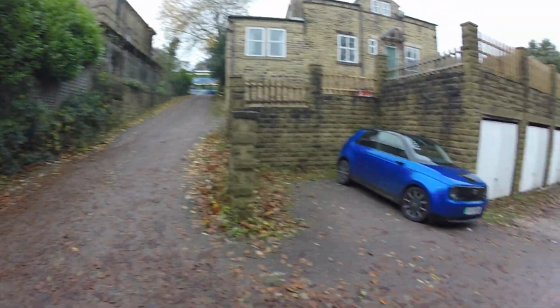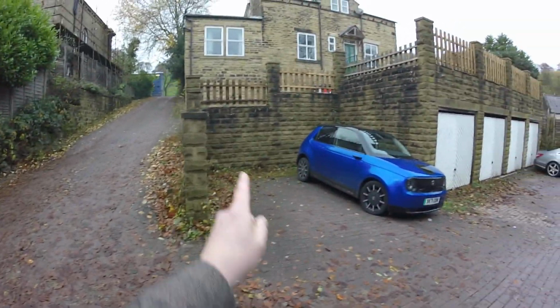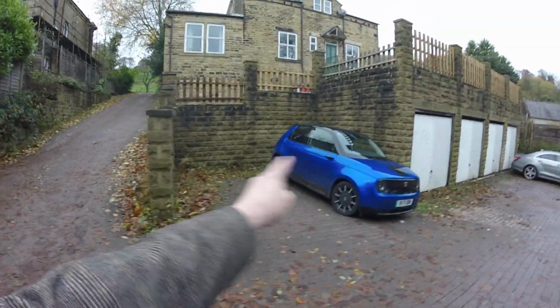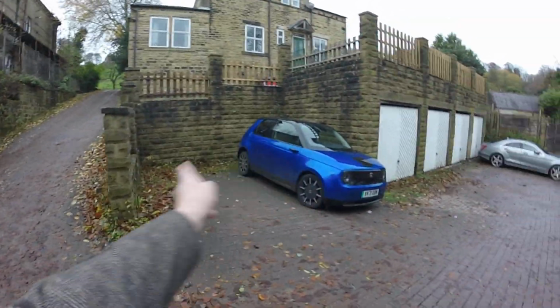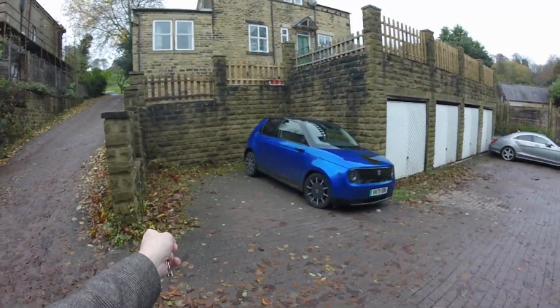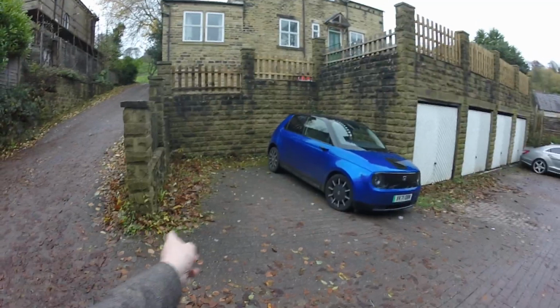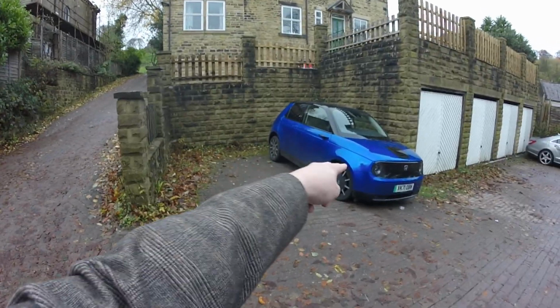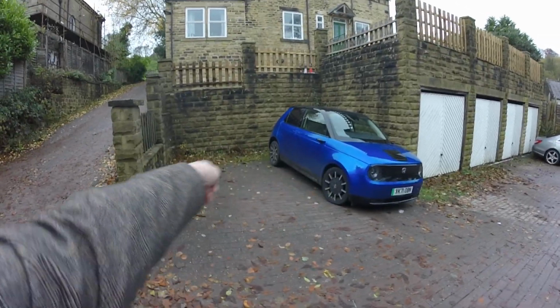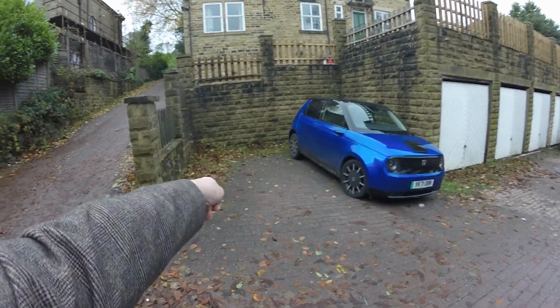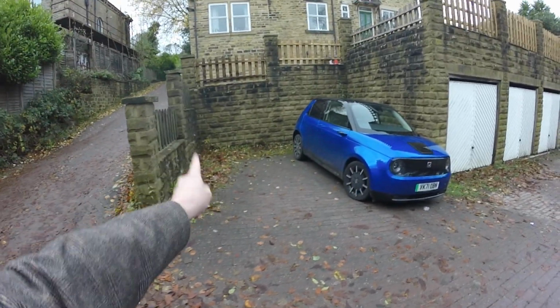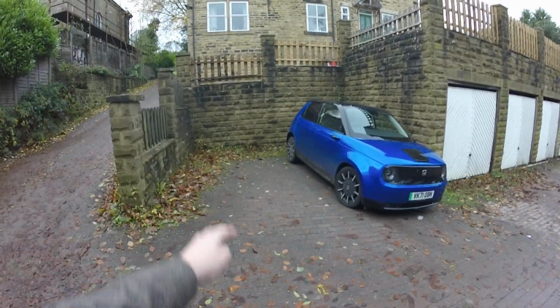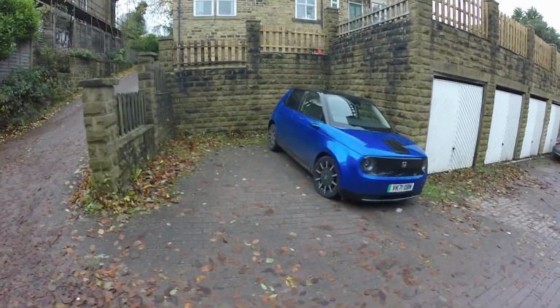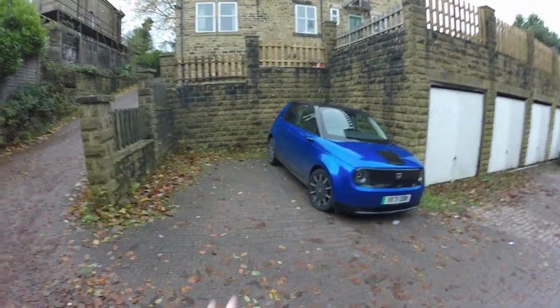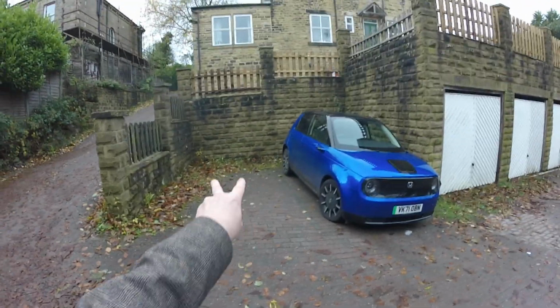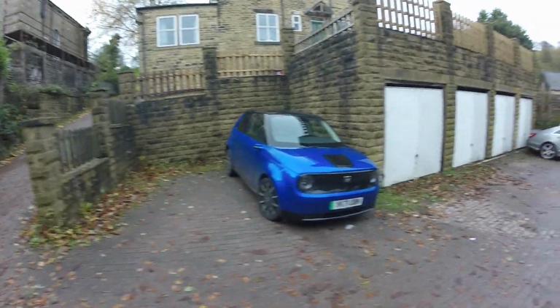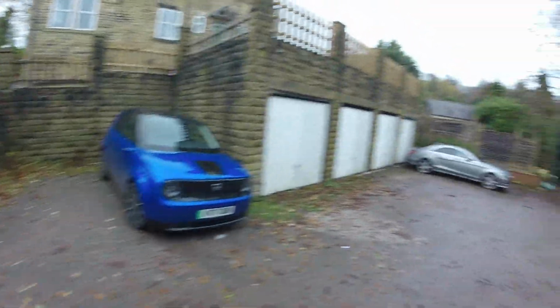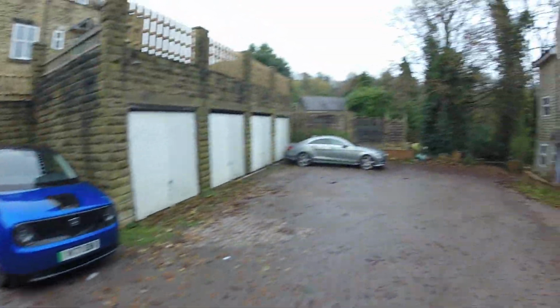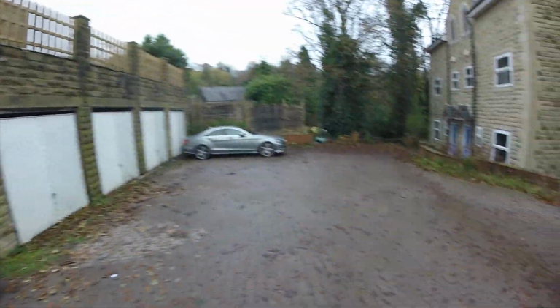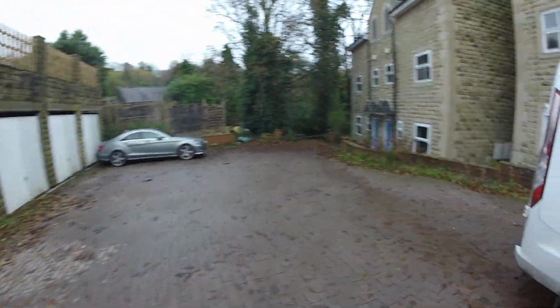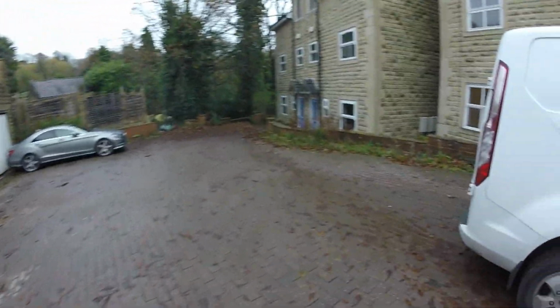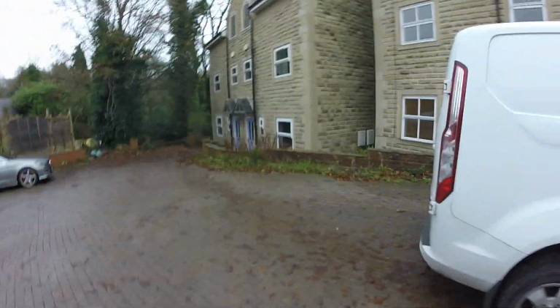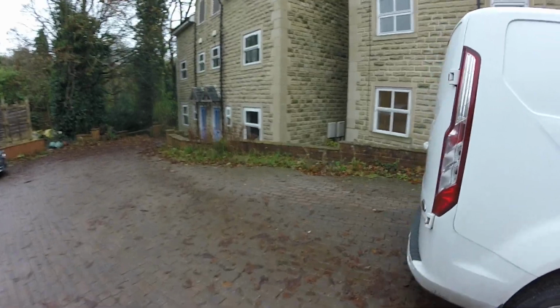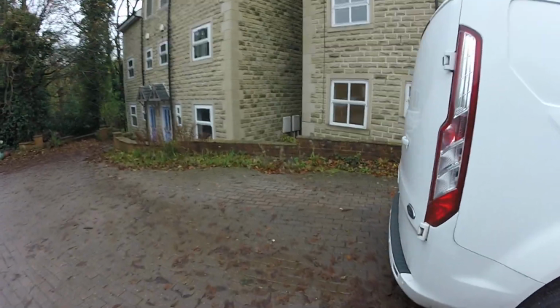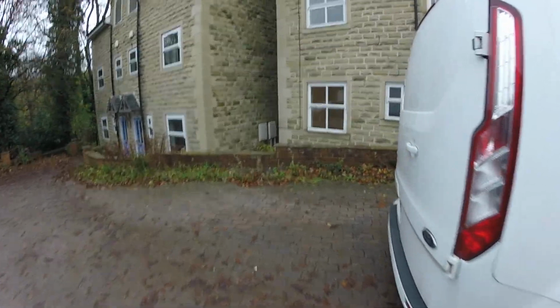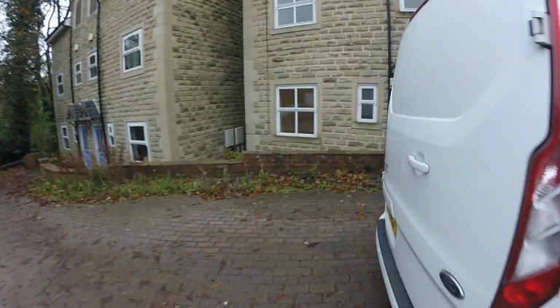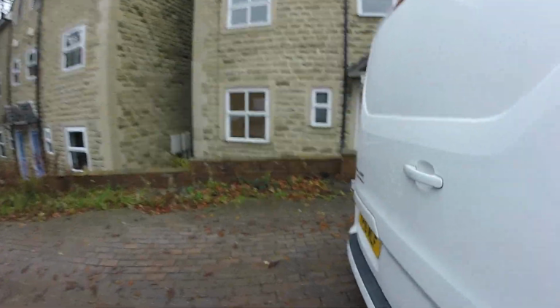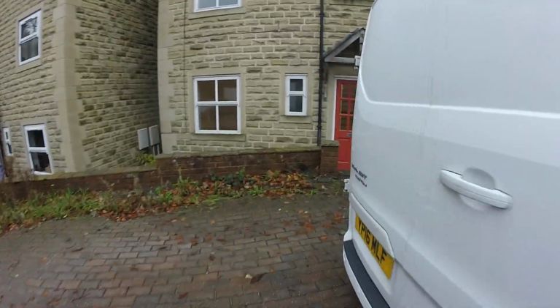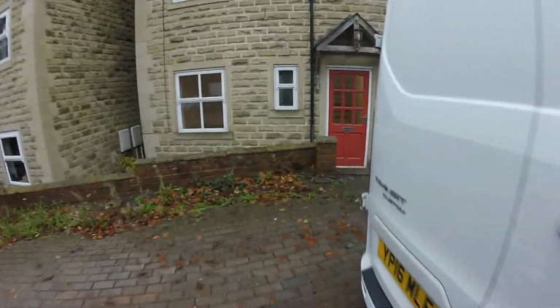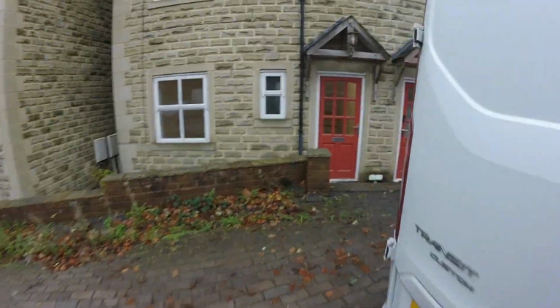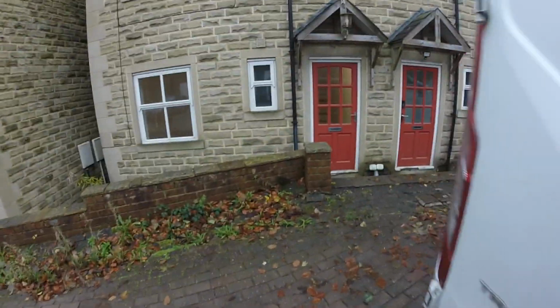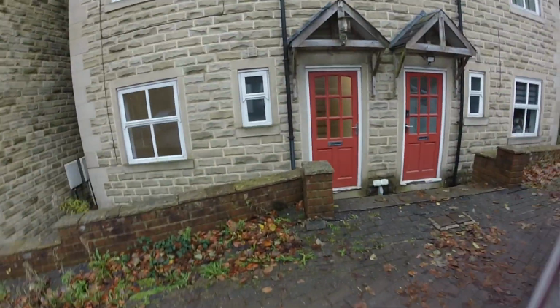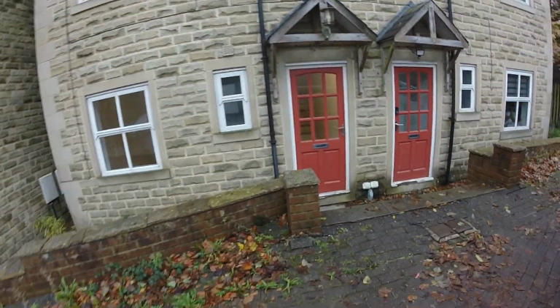These two parking spaces - the blue car and this space - belong to the property, so you've got two spaces for parking. And this is the house.